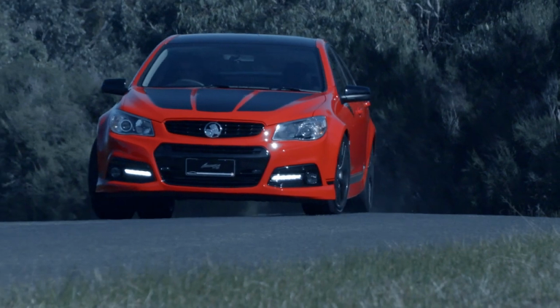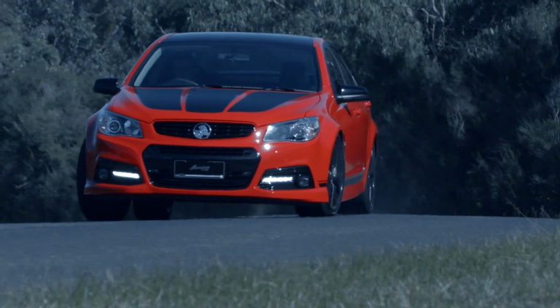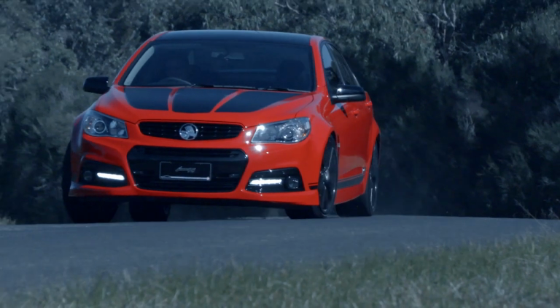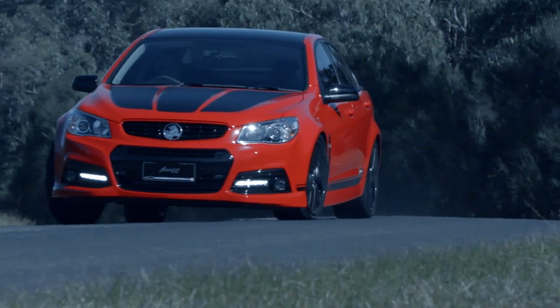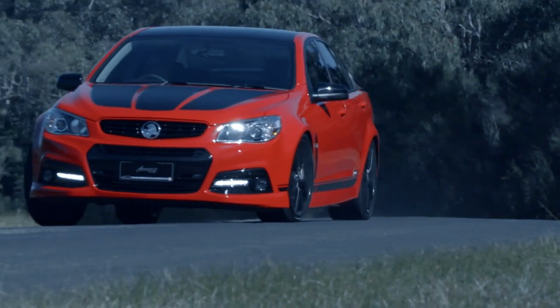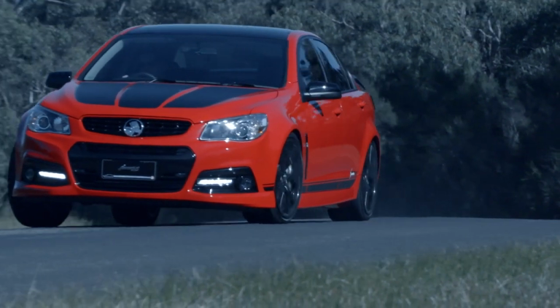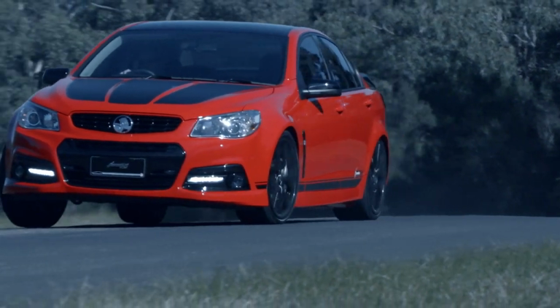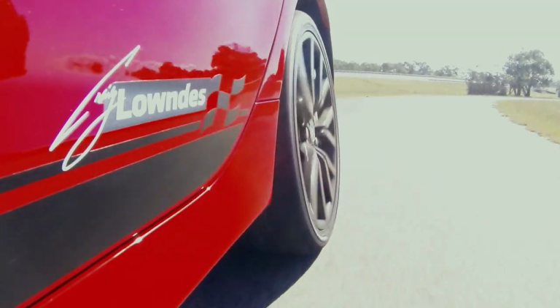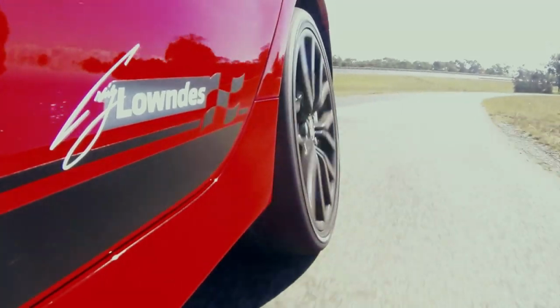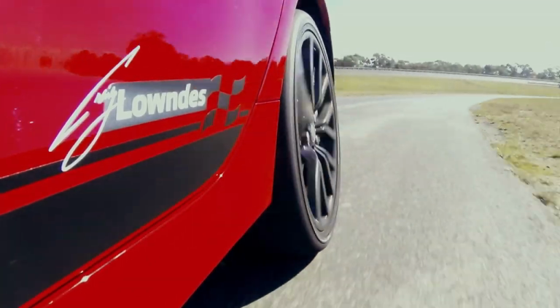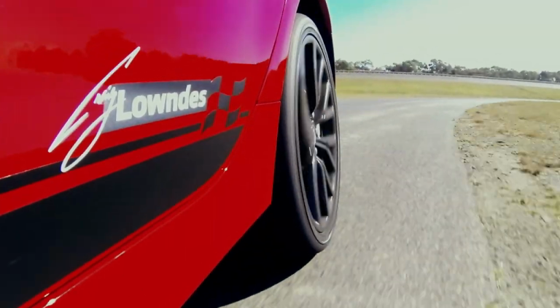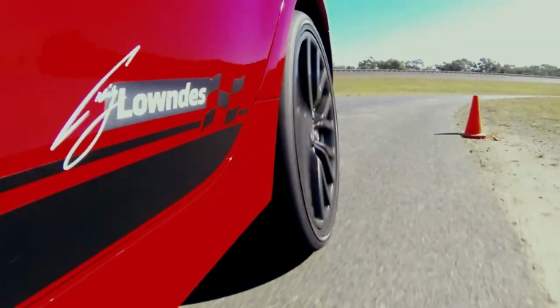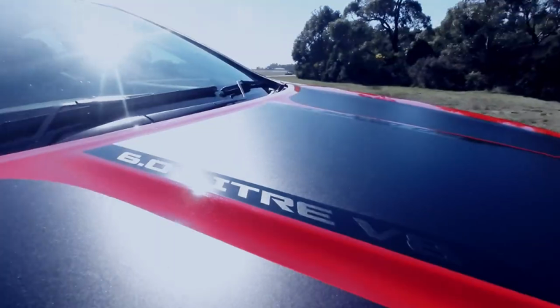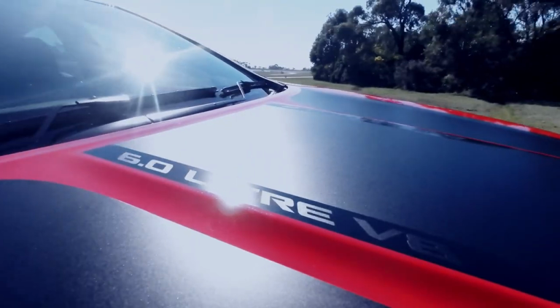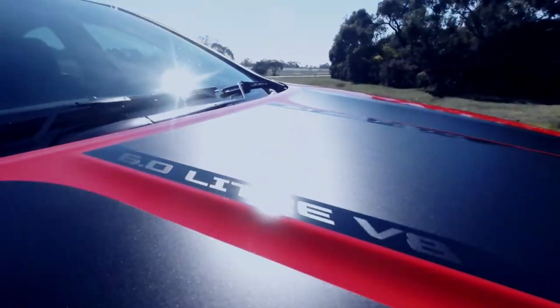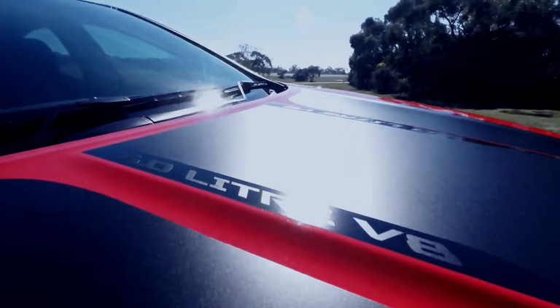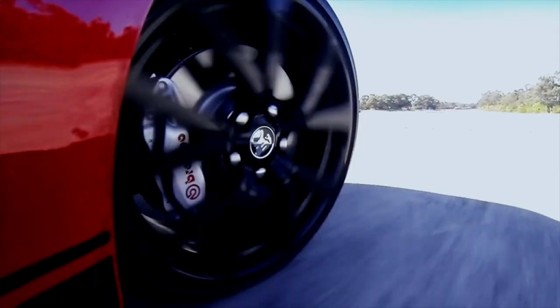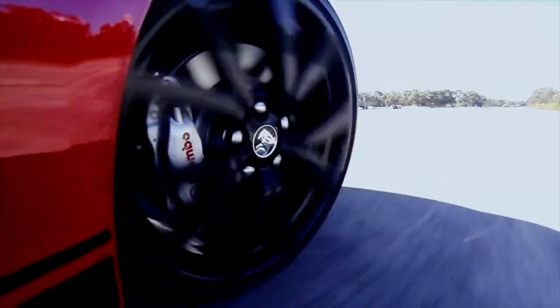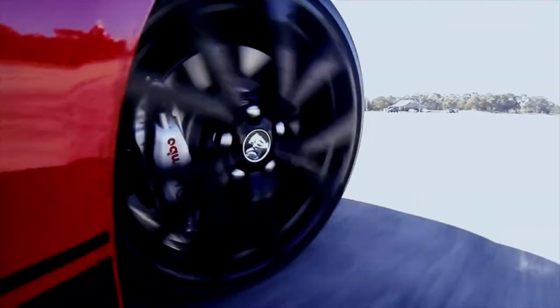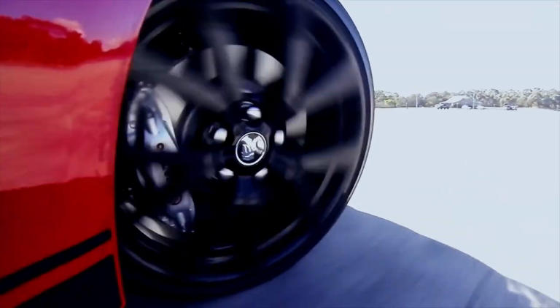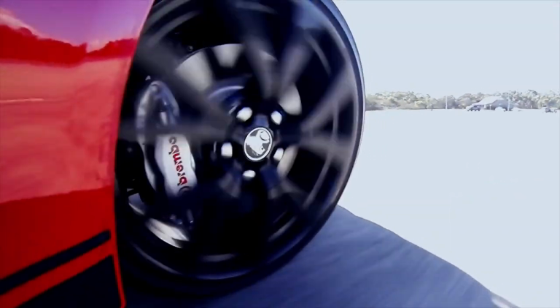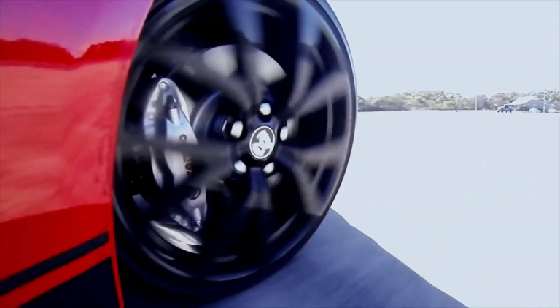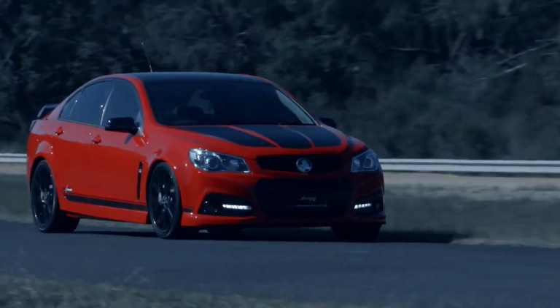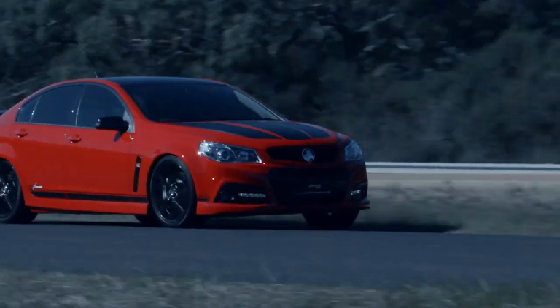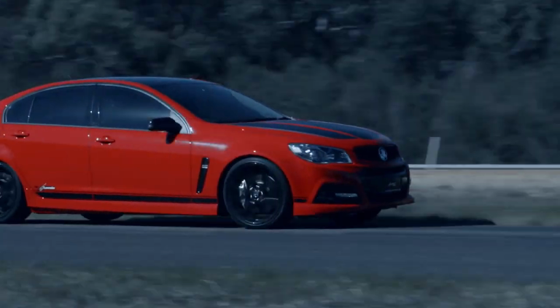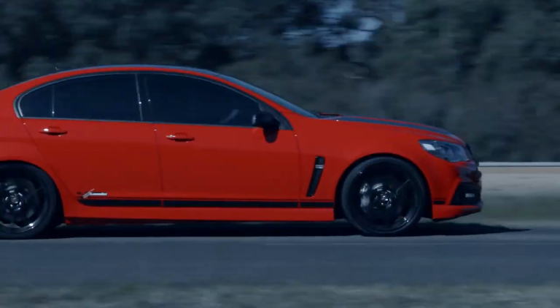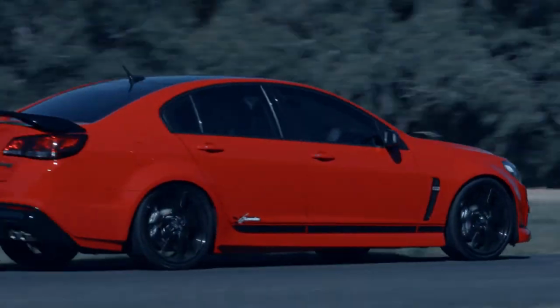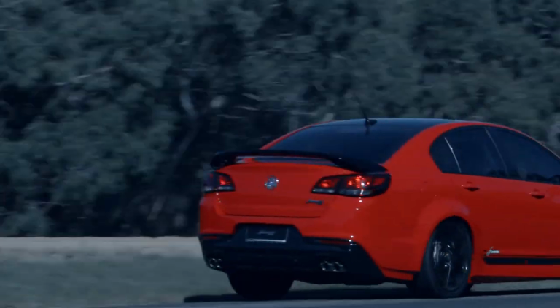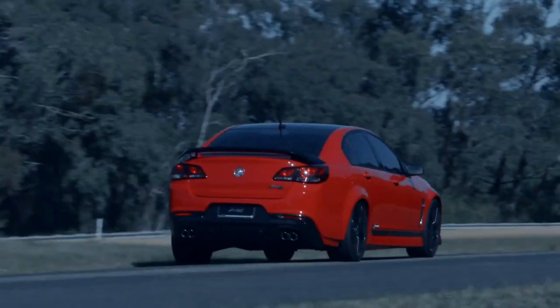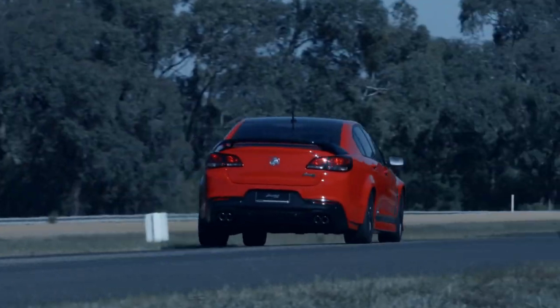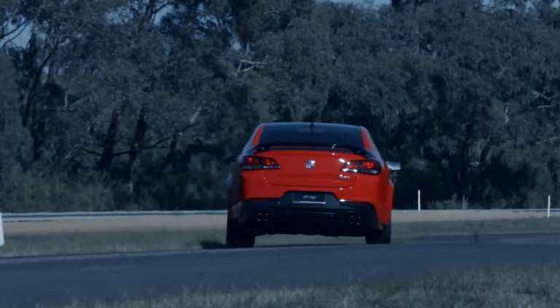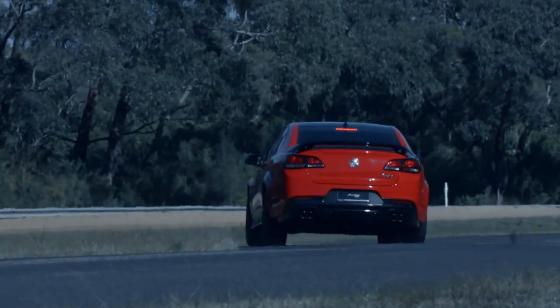For me, it's a dream come true — to be able to work with the guys at Holden, the design group, the engineering group, and now to finally drive the car and feel the beauty of what's been created.